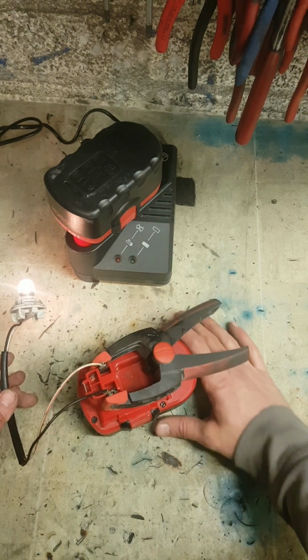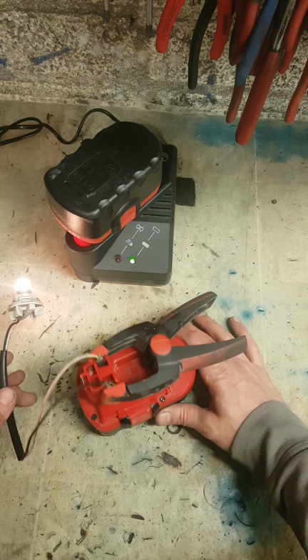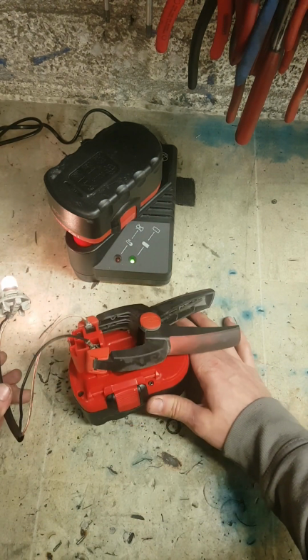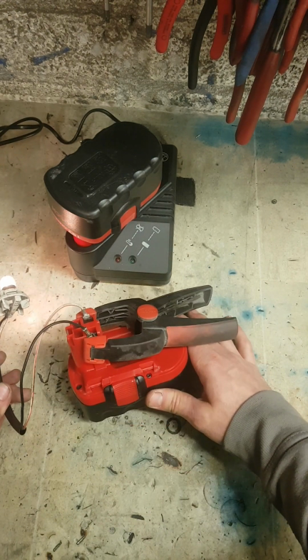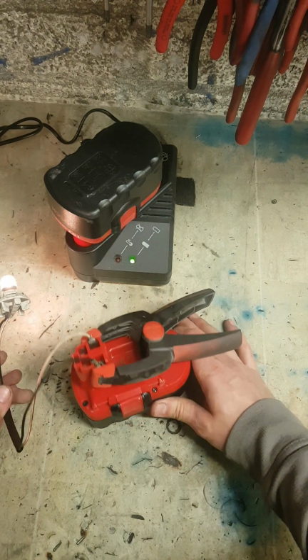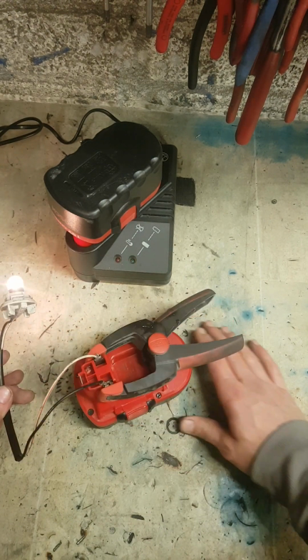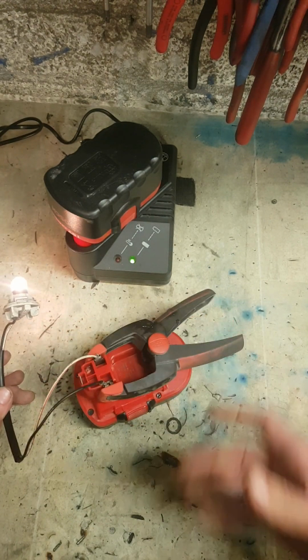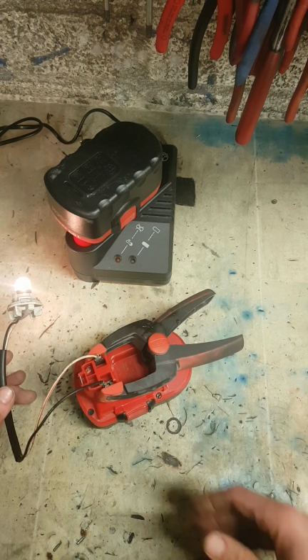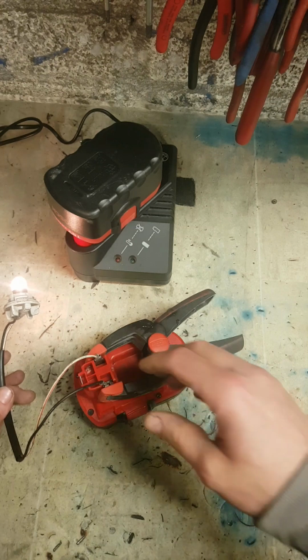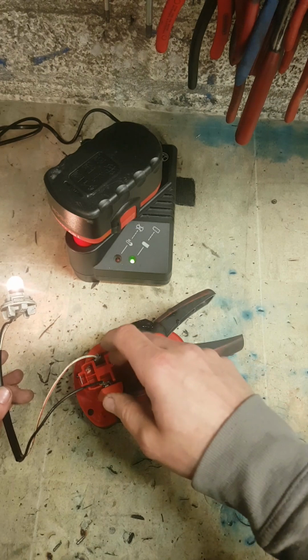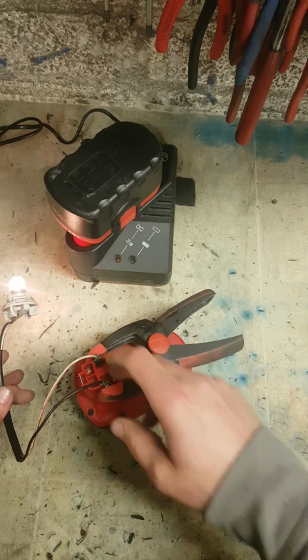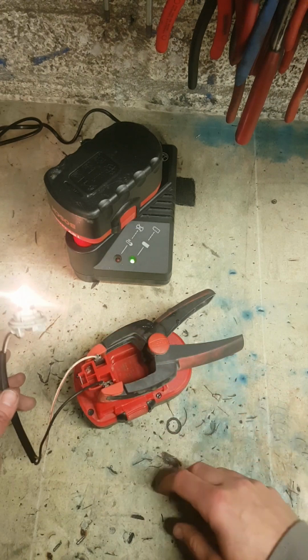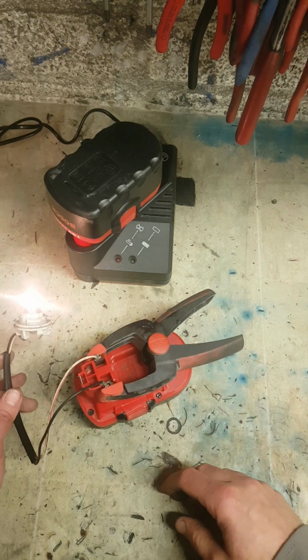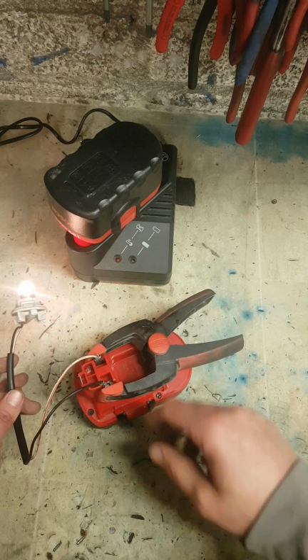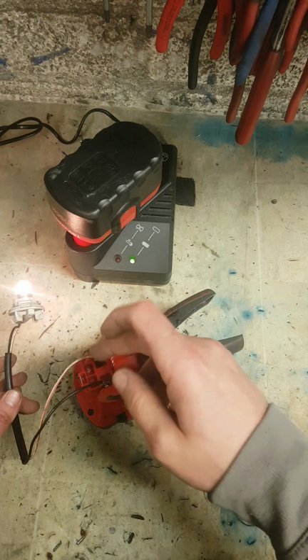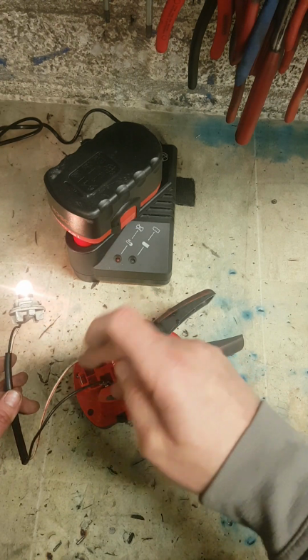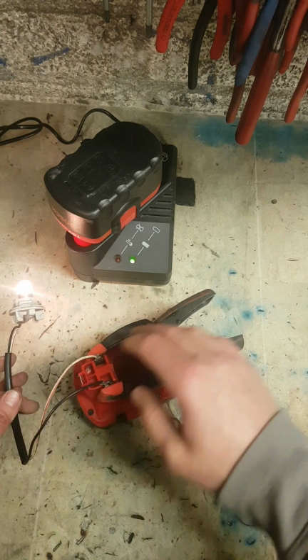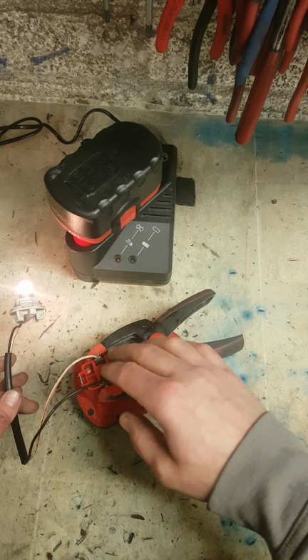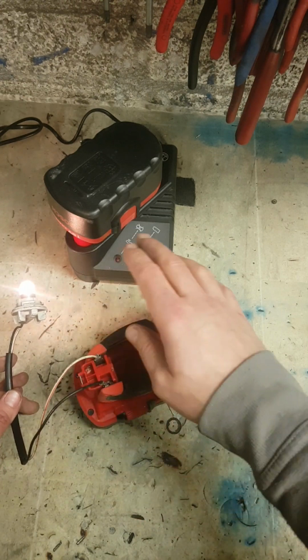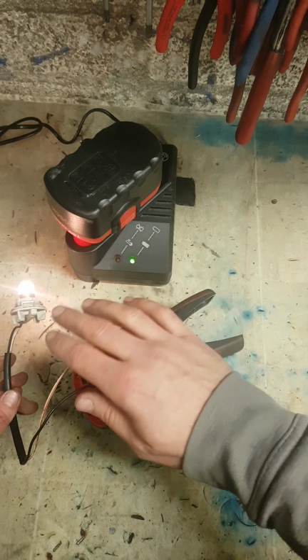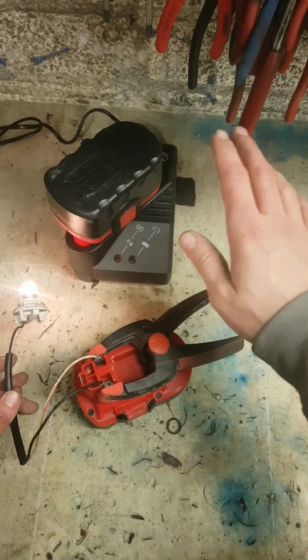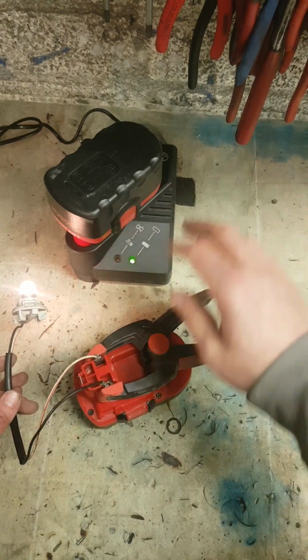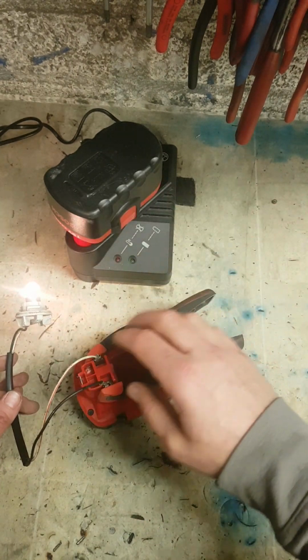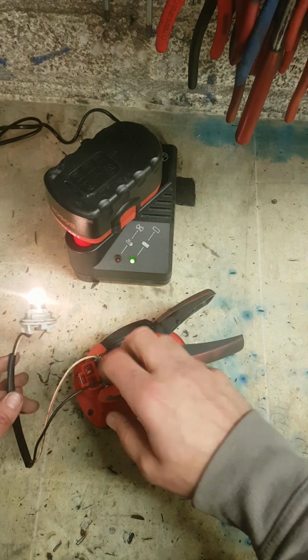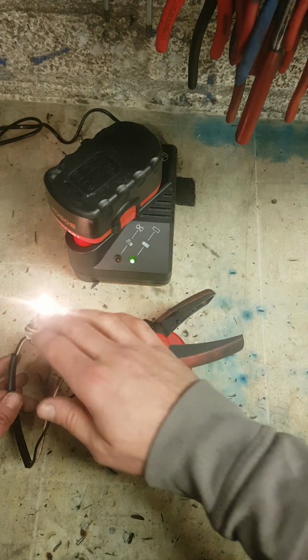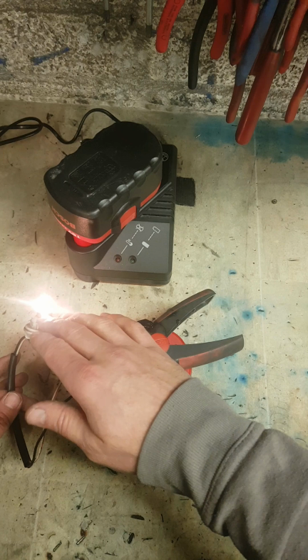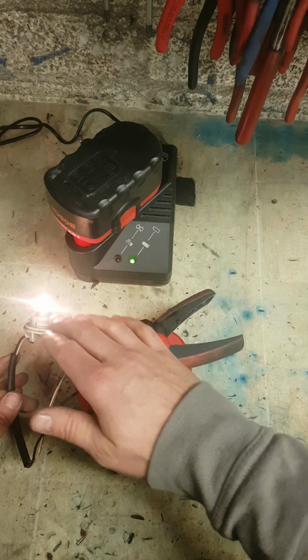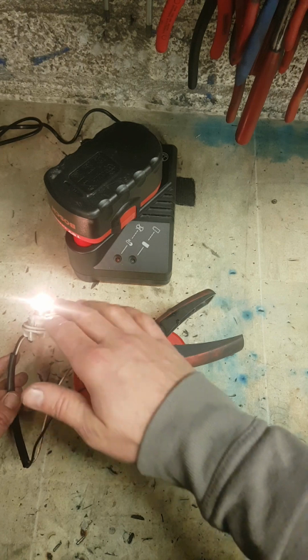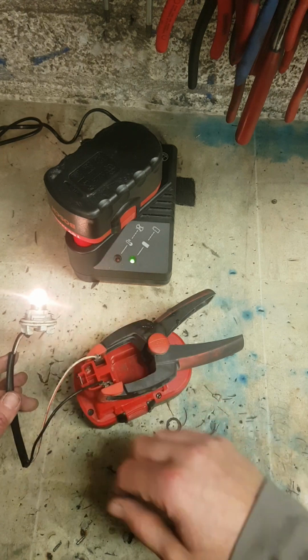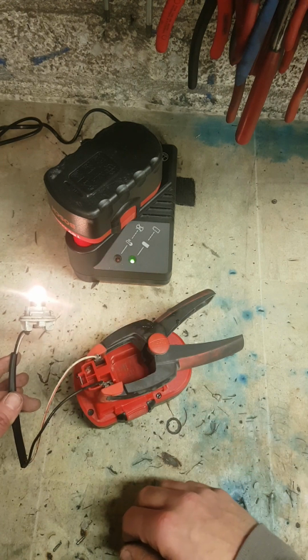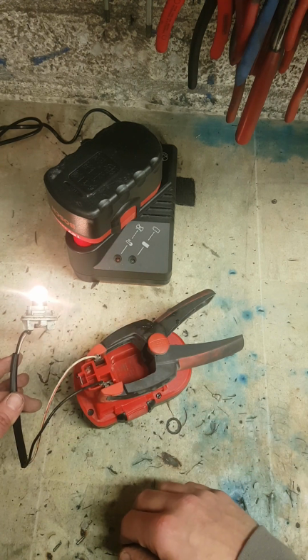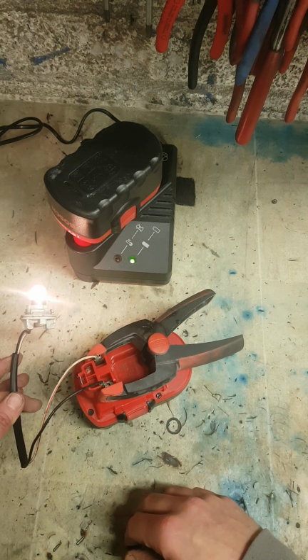You might get 50% of it back, you might get more — it just depends on the state of the battery. If you are at zero volts and it is not charging, your battery is gone. But if it is charging up a little bit, you can boost them to an extent.